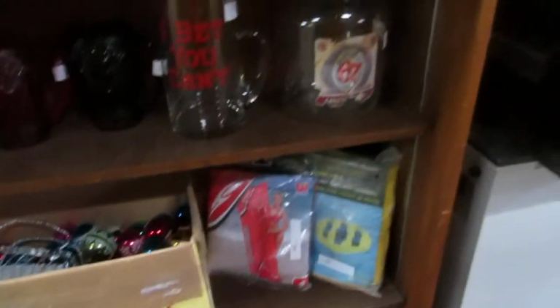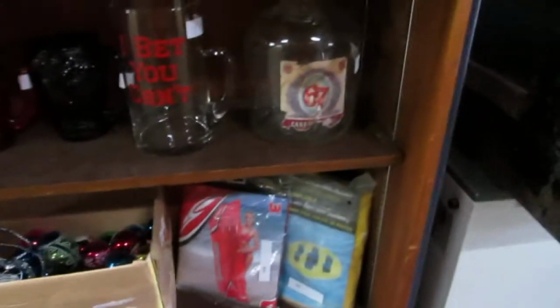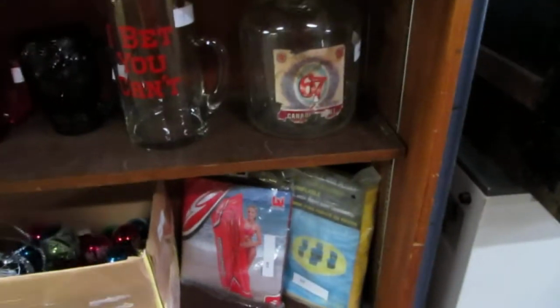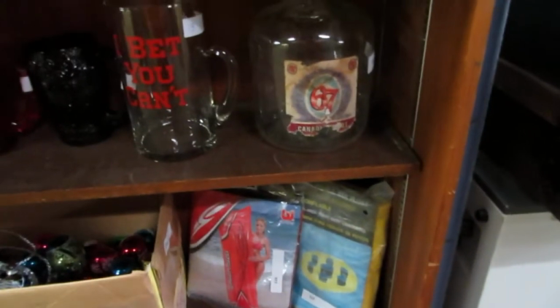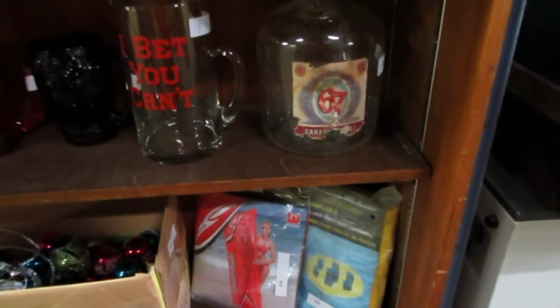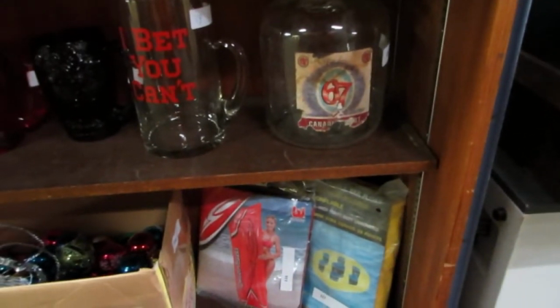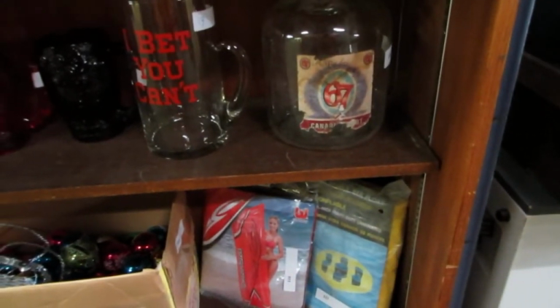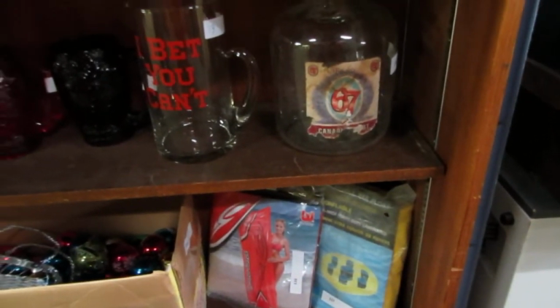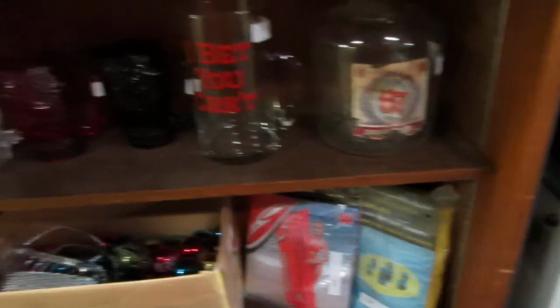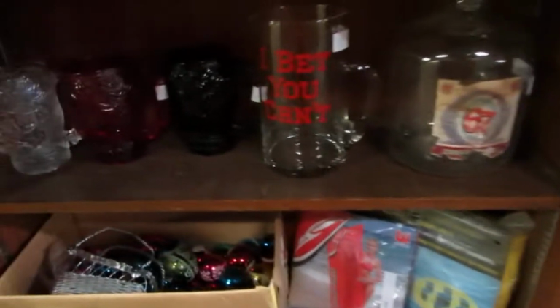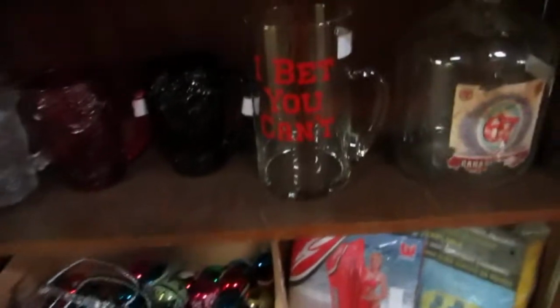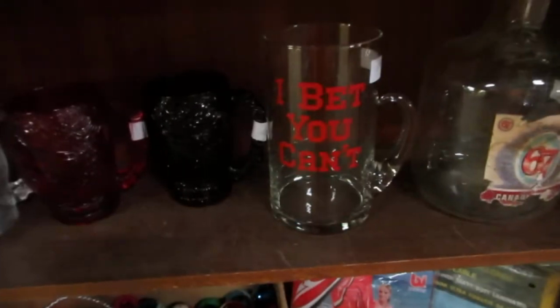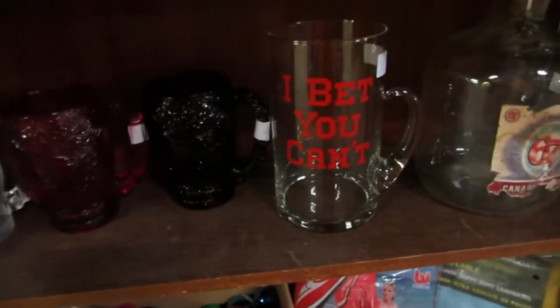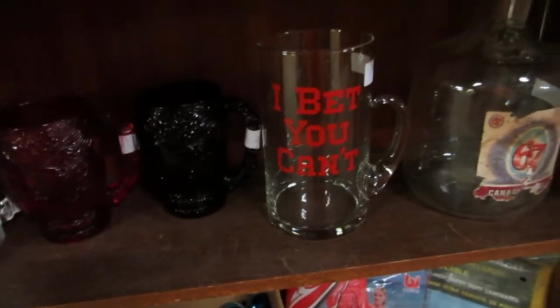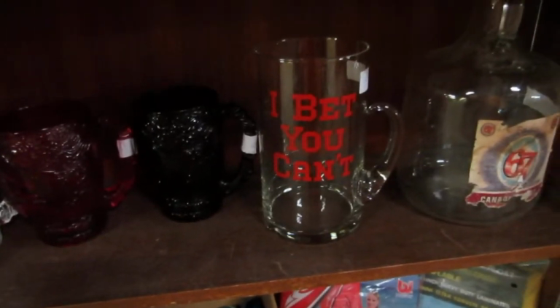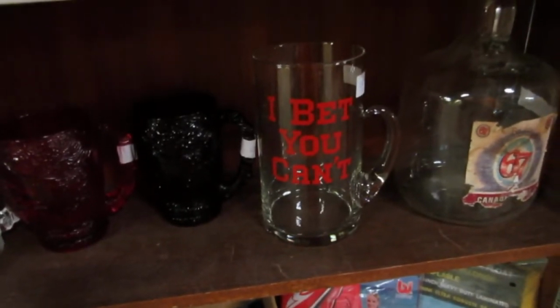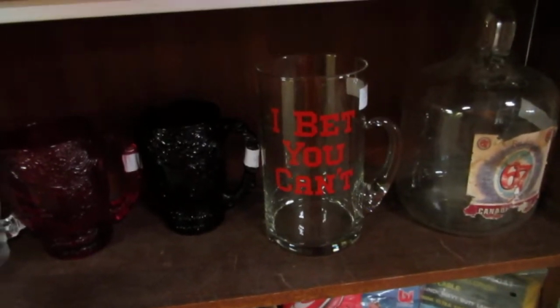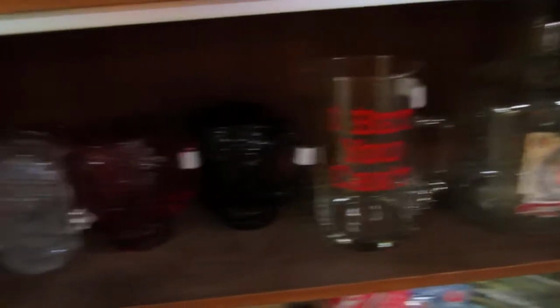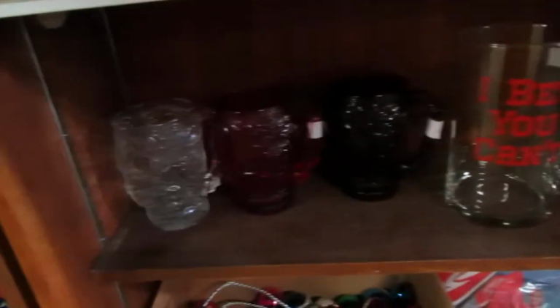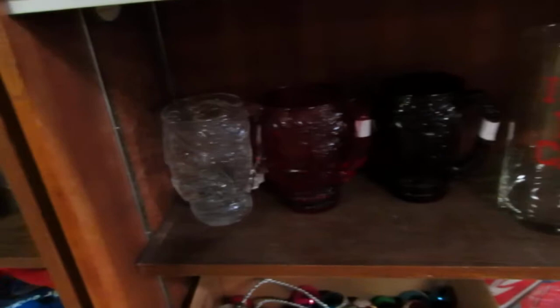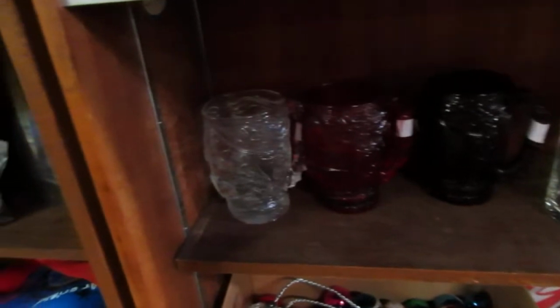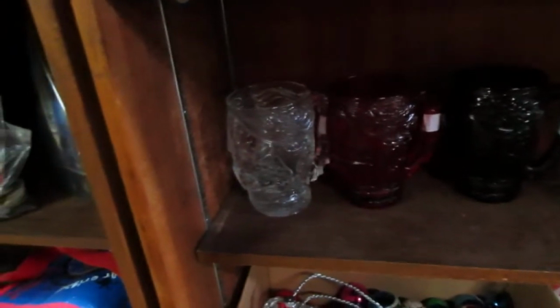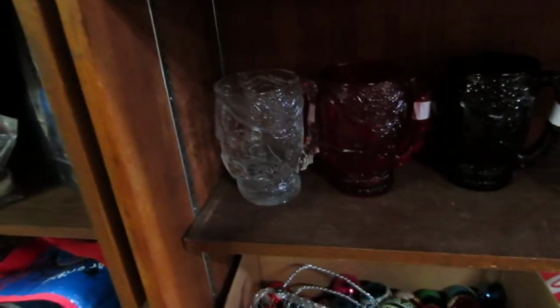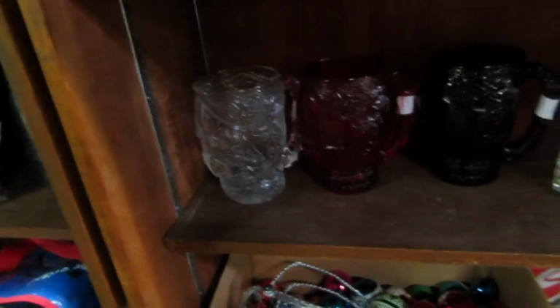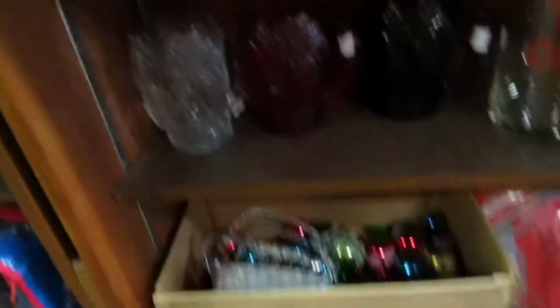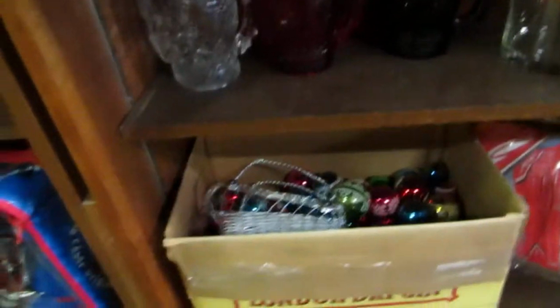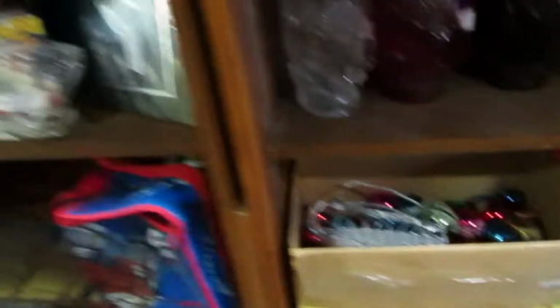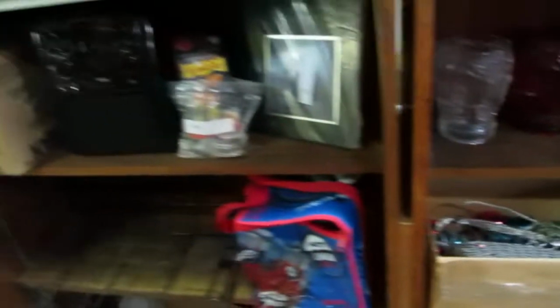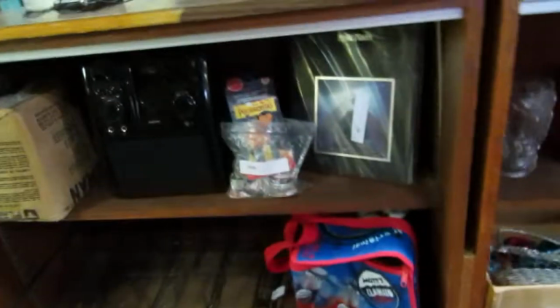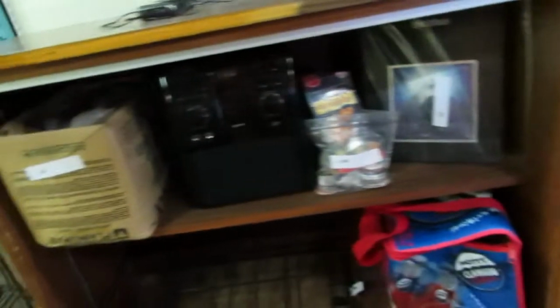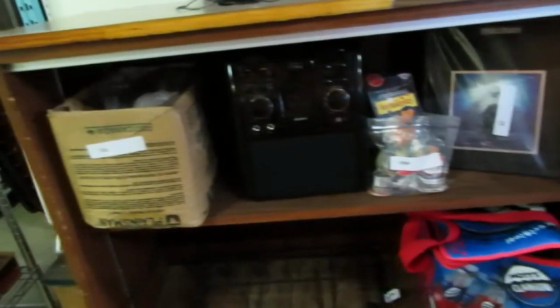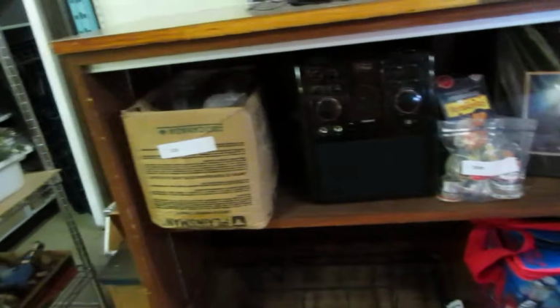We've got big jugs here — it's a 67 jug. There's a big mug. We've got some night mugs, I think they're from Excalibur. Christmas decorations, Pocahontas, iPod docks.